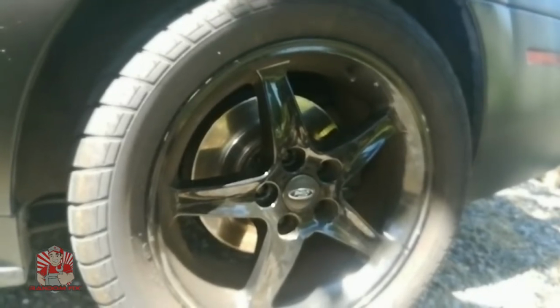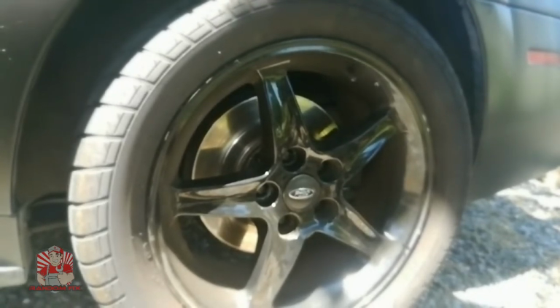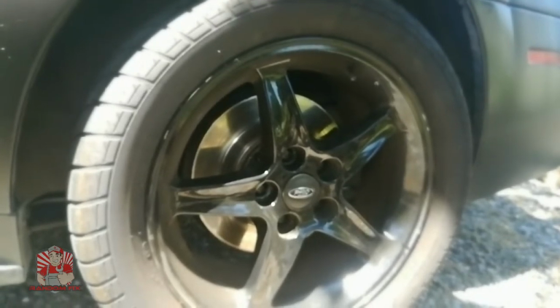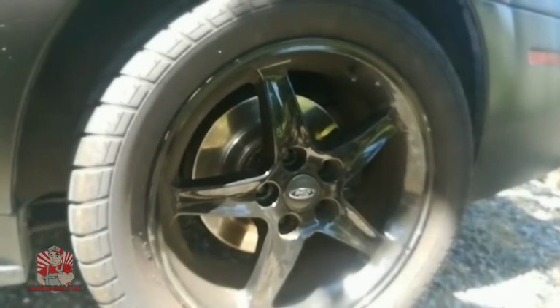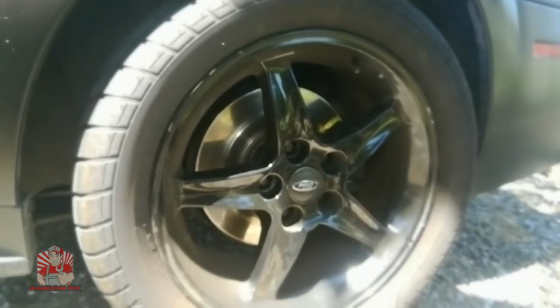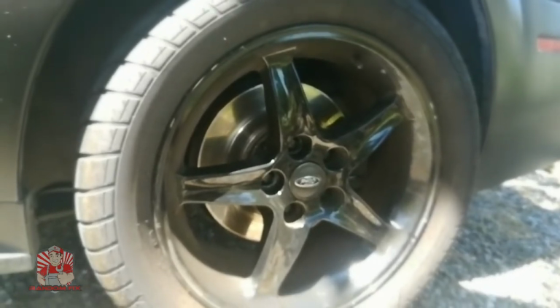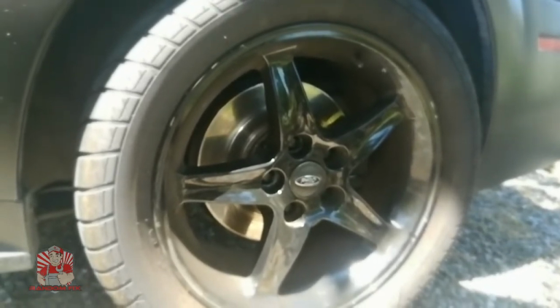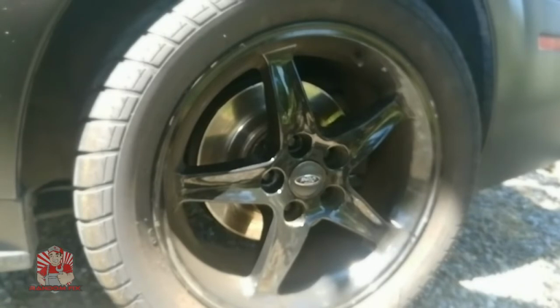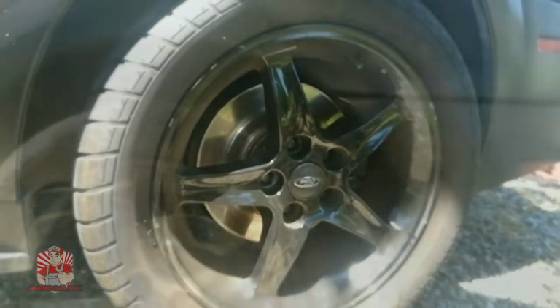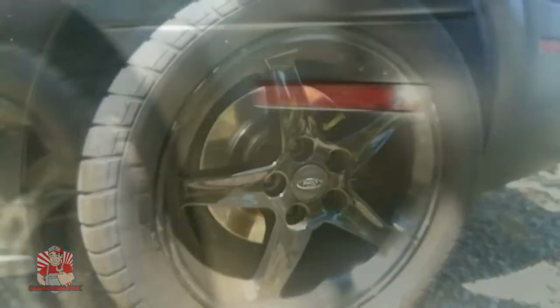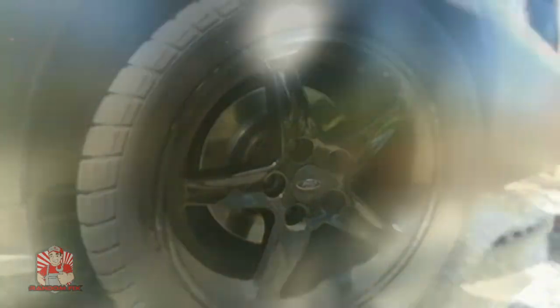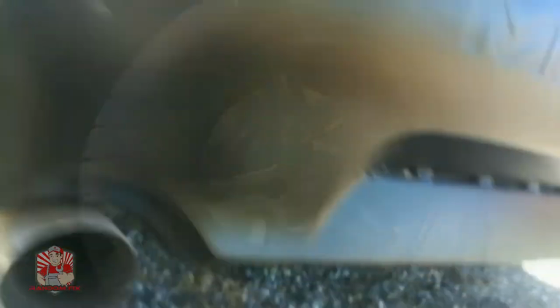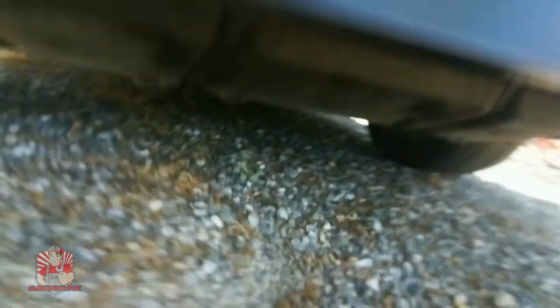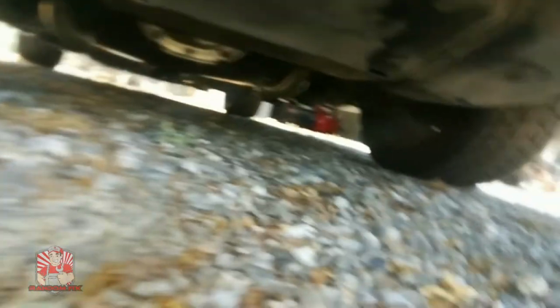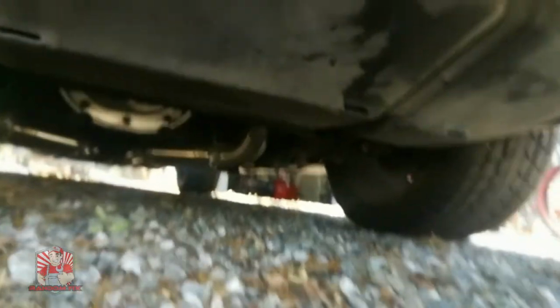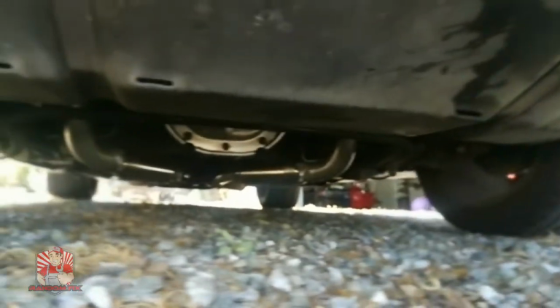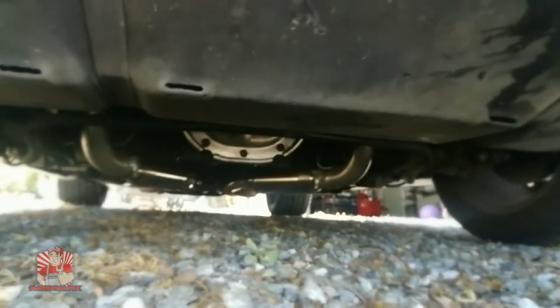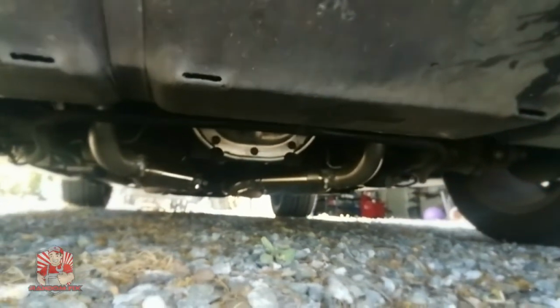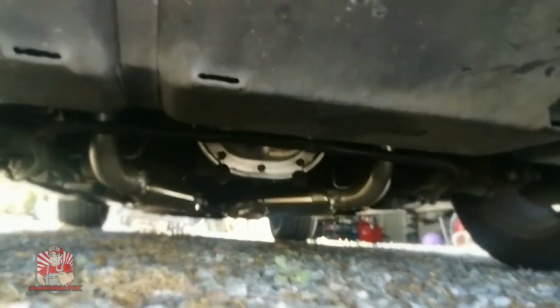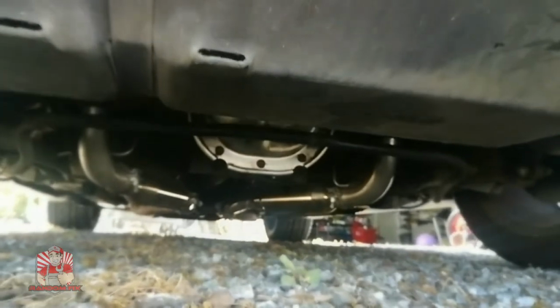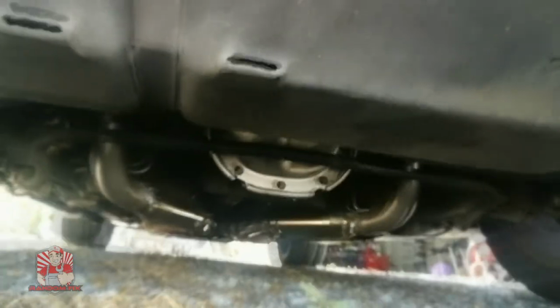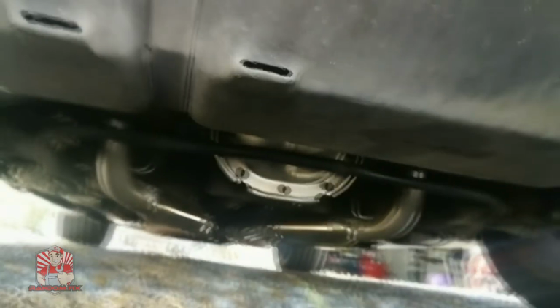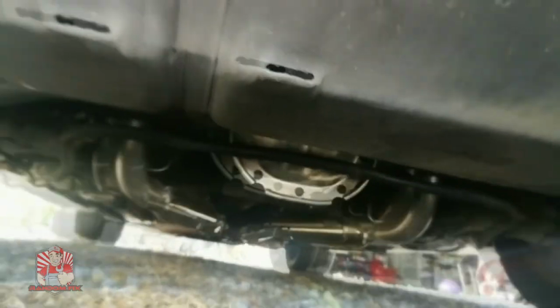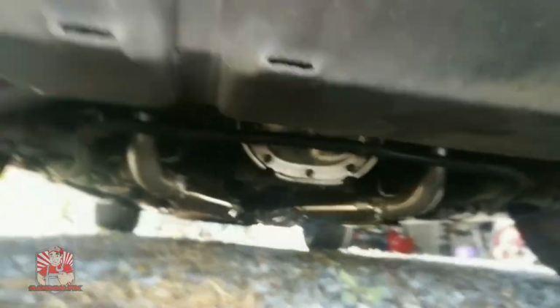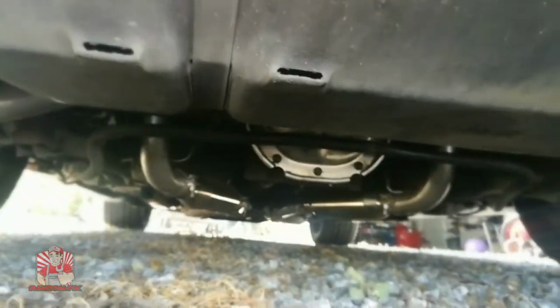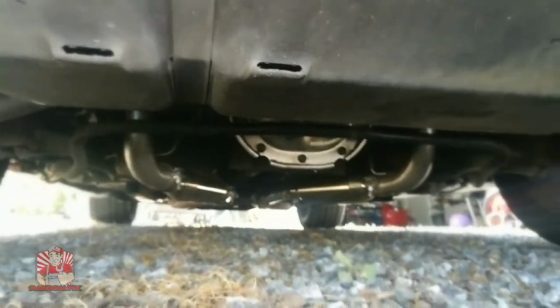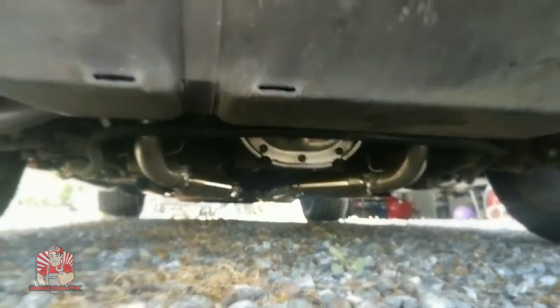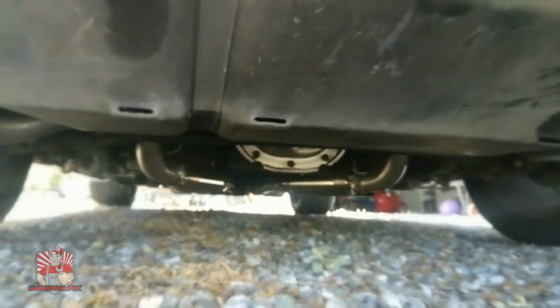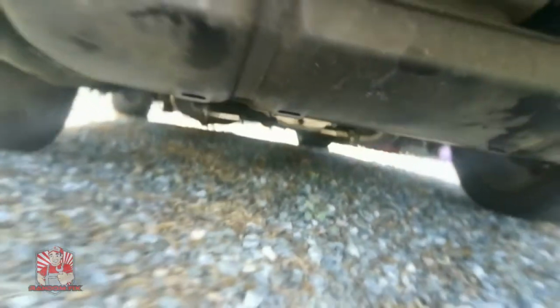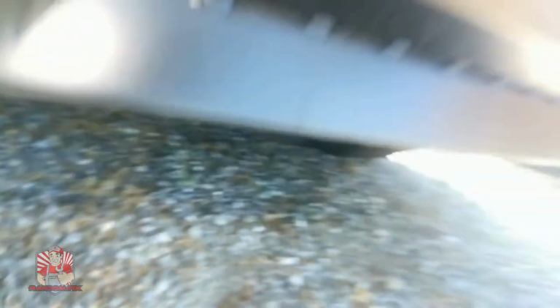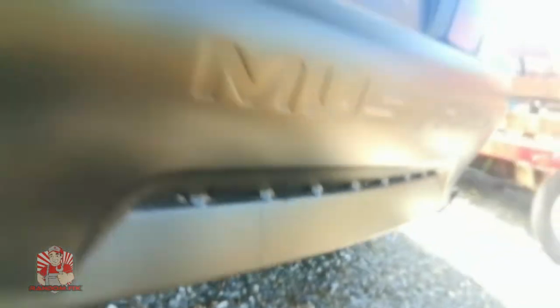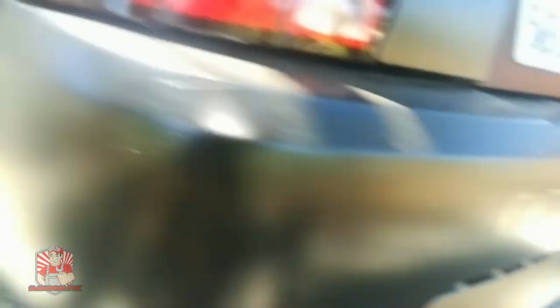So let me go ahead and show you guys how to do this. I'm going to be lifting this vehicle up into the air and here's where my differential is located. This is going to be a rear wheel drive vehicle, so let's get this started.